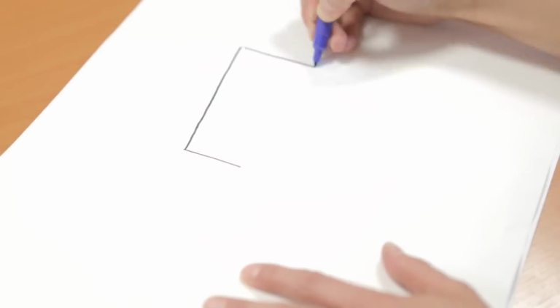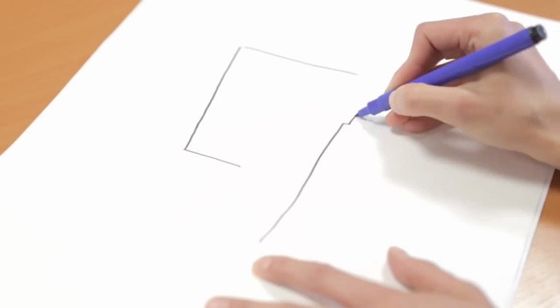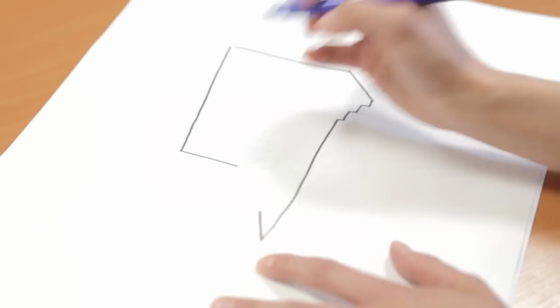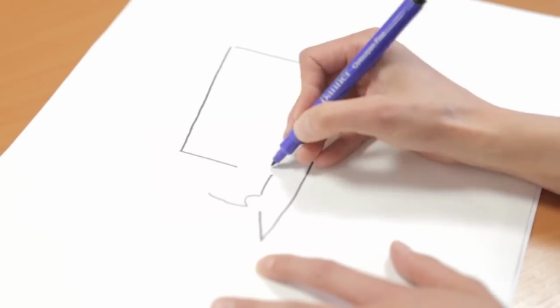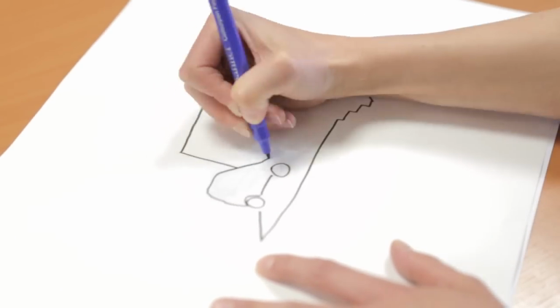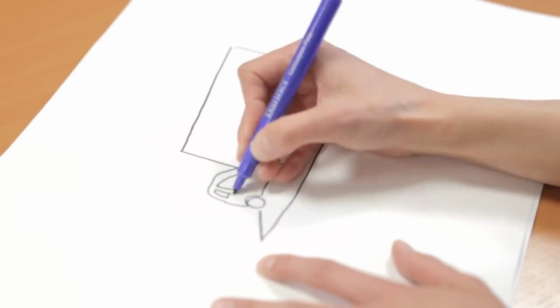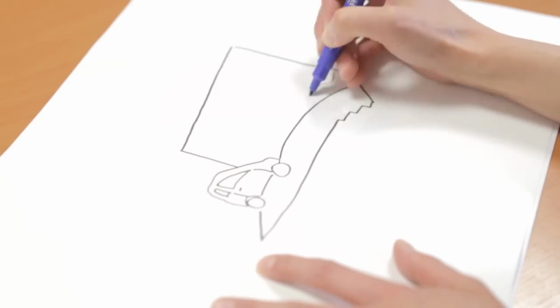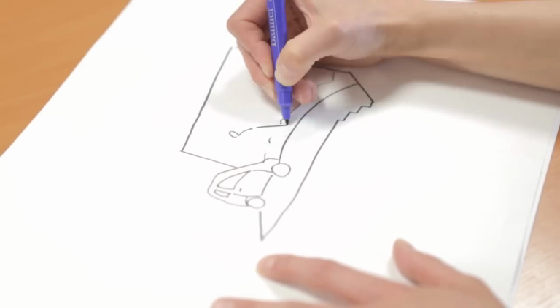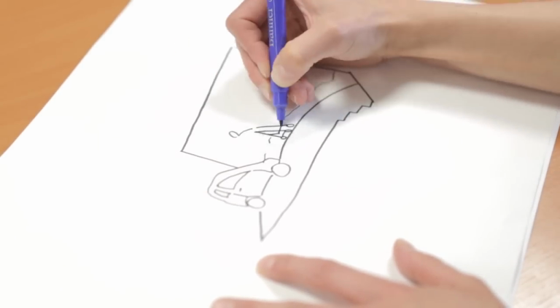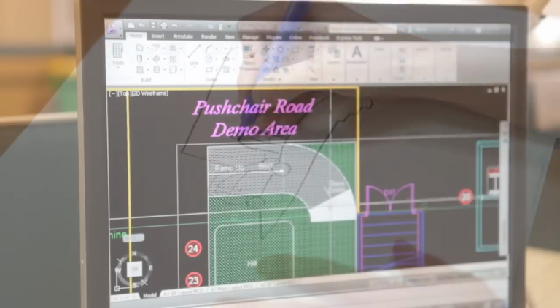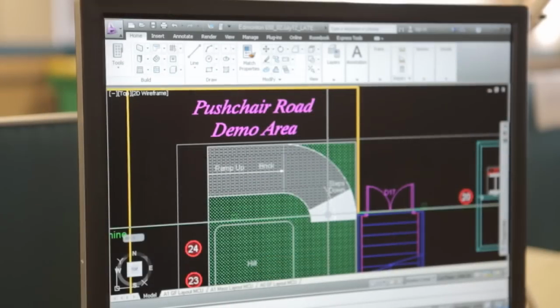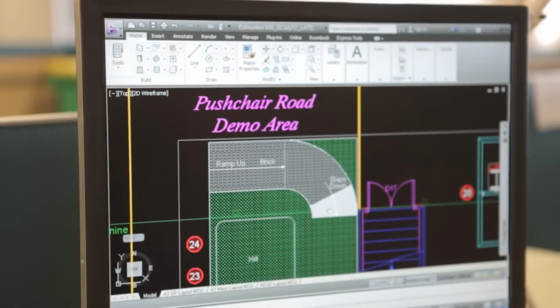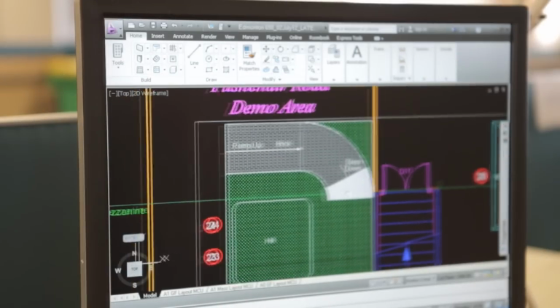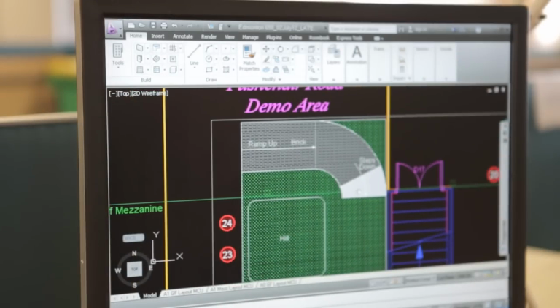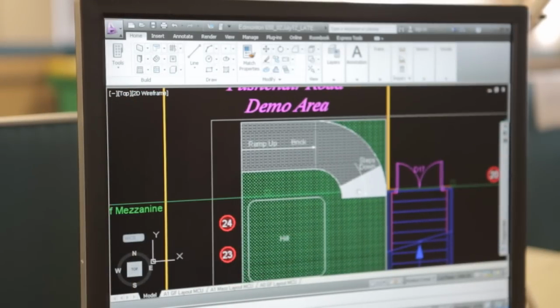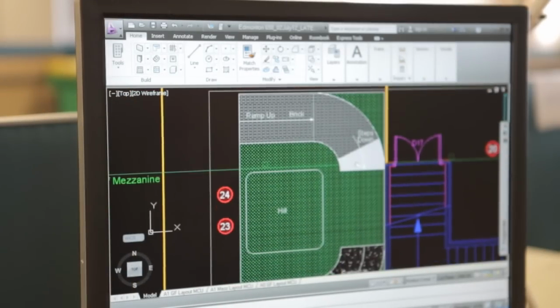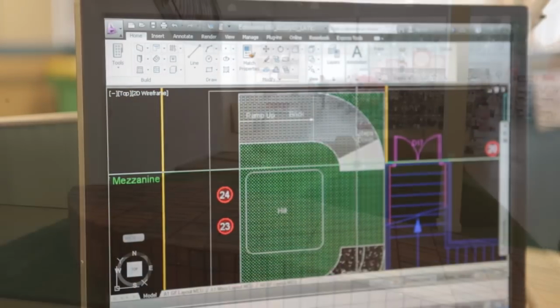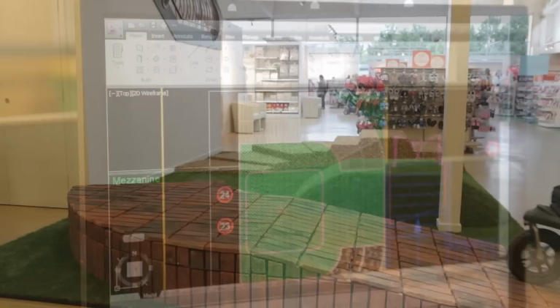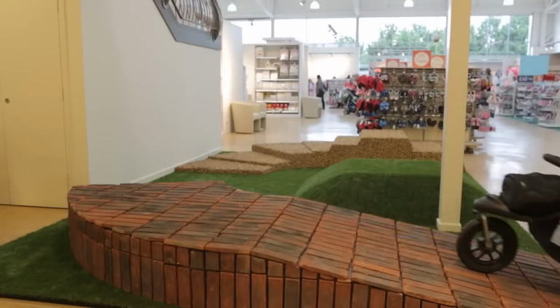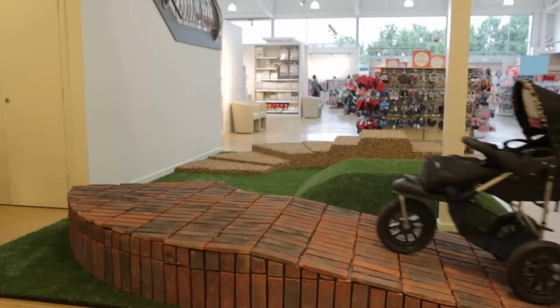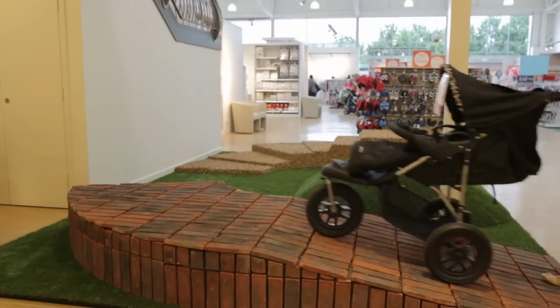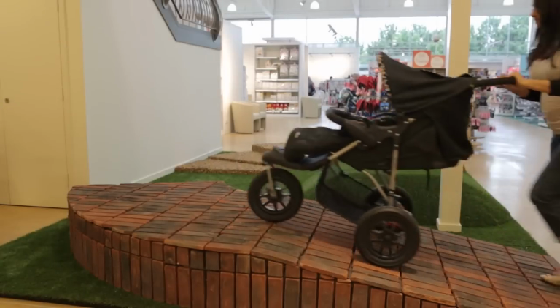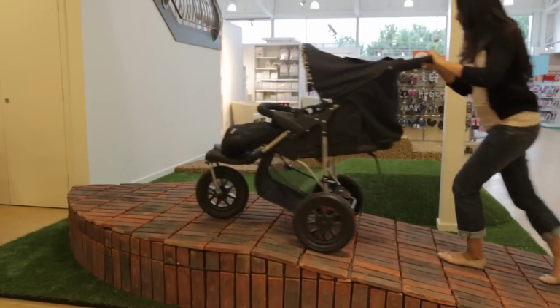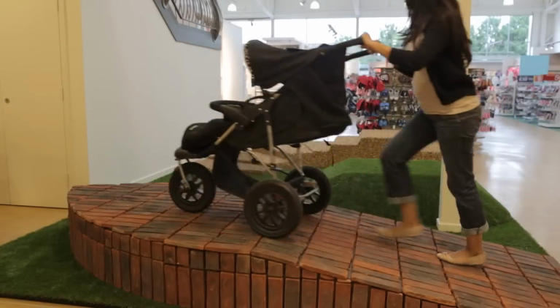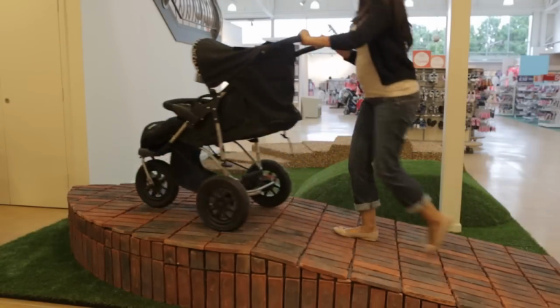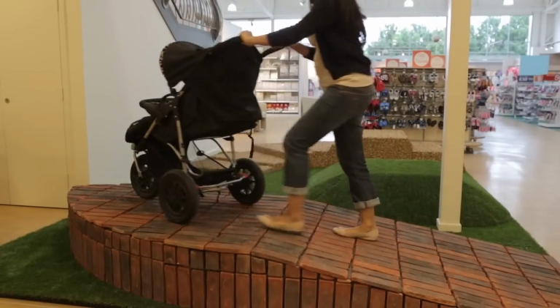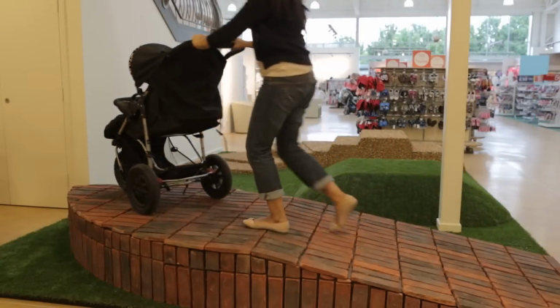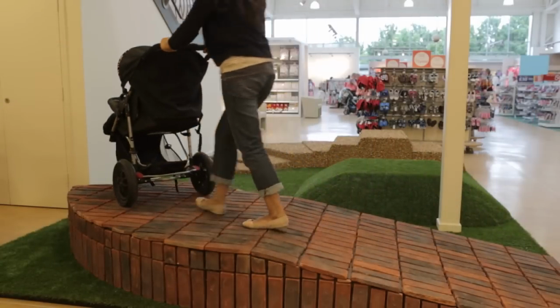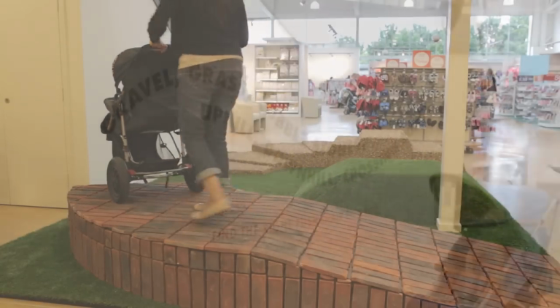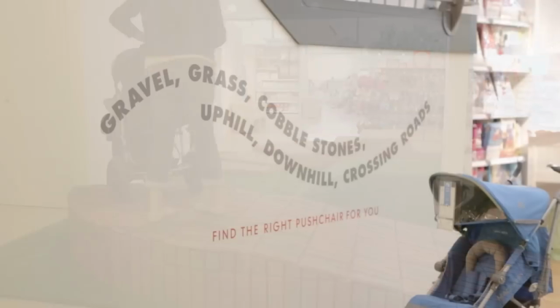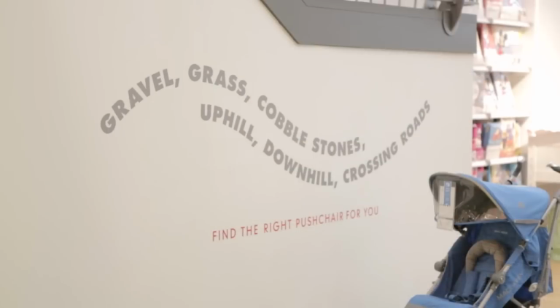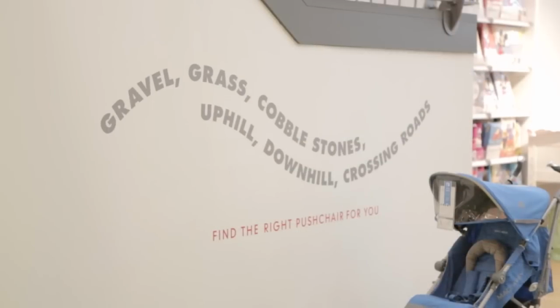The Mothercare test track for pushchairs, which we've trialled previously at baby shows, has been a raging success. If you're a first-time mum wondering what pushchair to buy, we've got cobbles, curbs, and a variety of different surfaces that you can push your pushchair along.